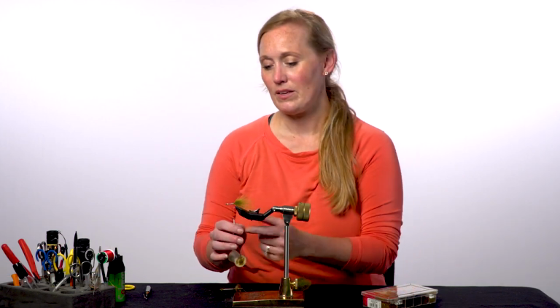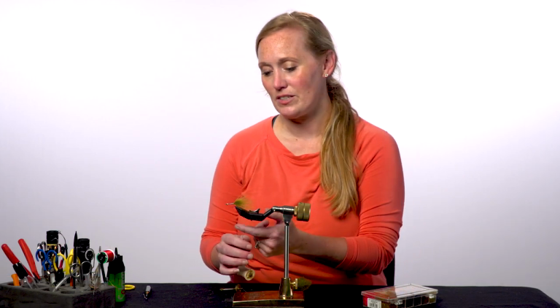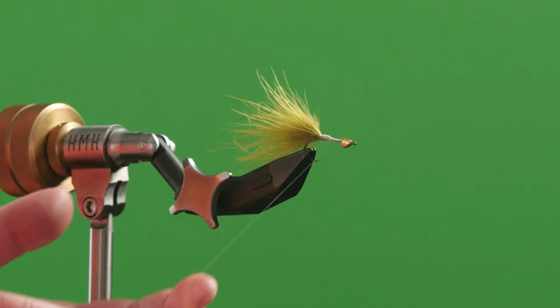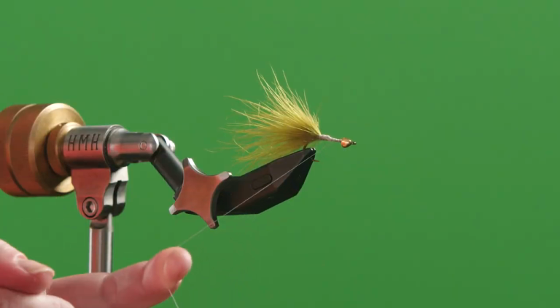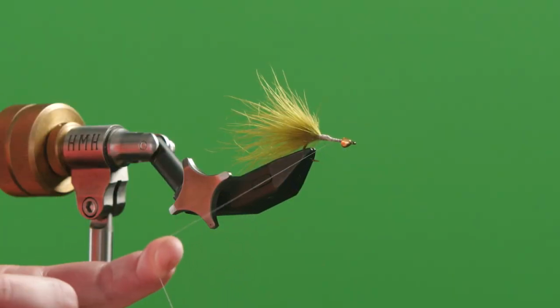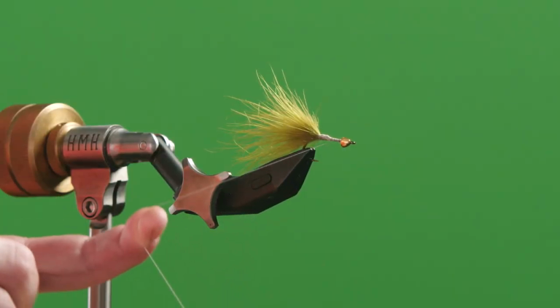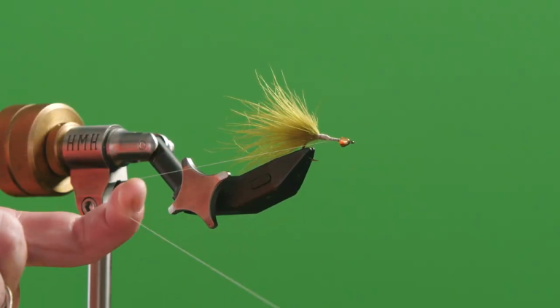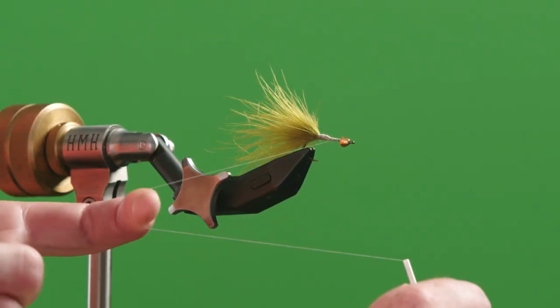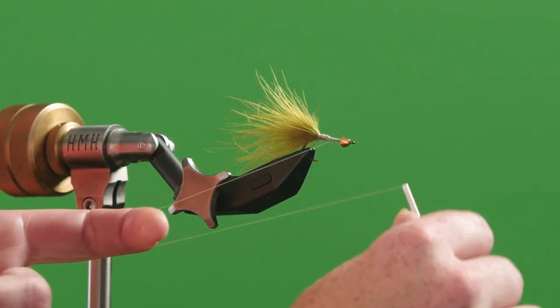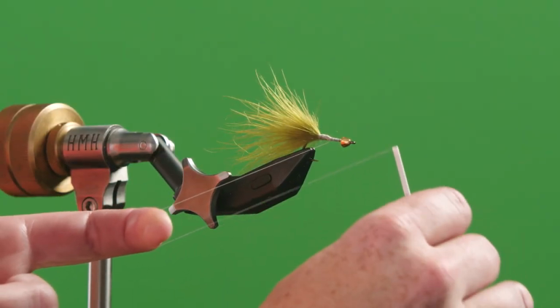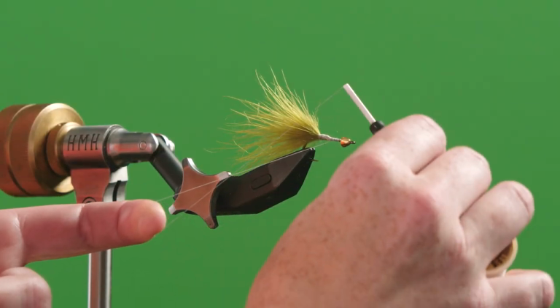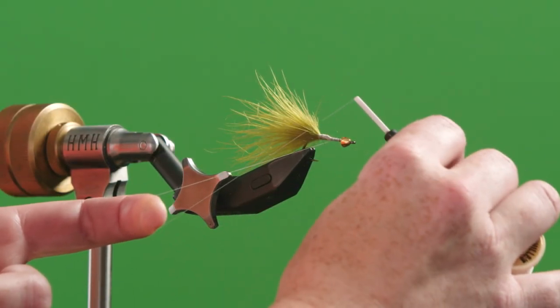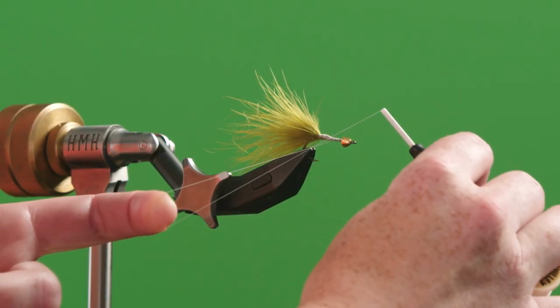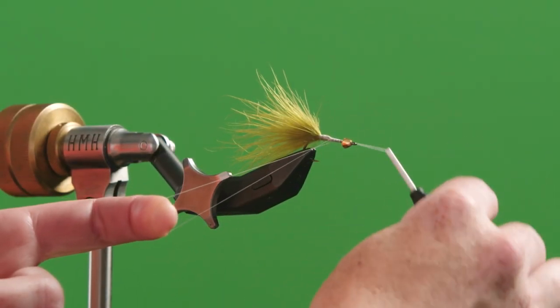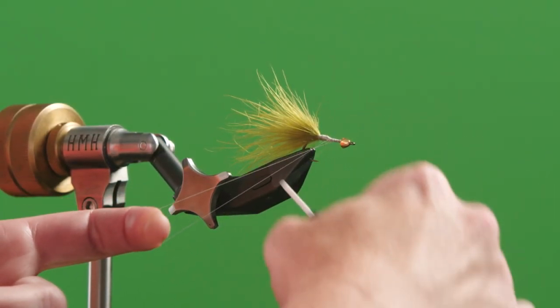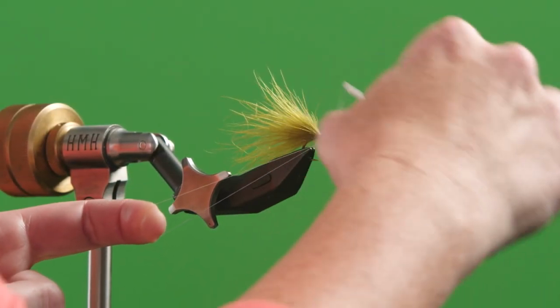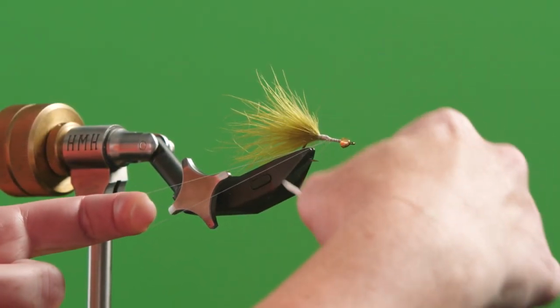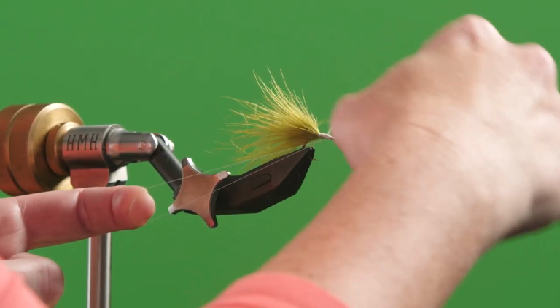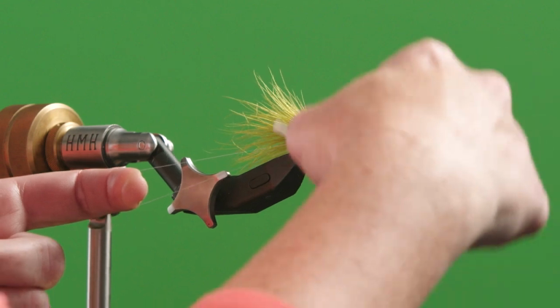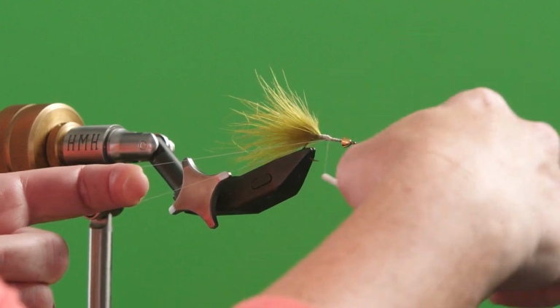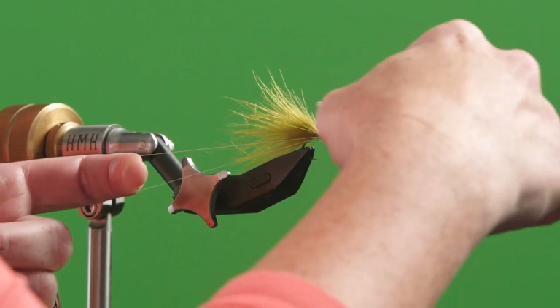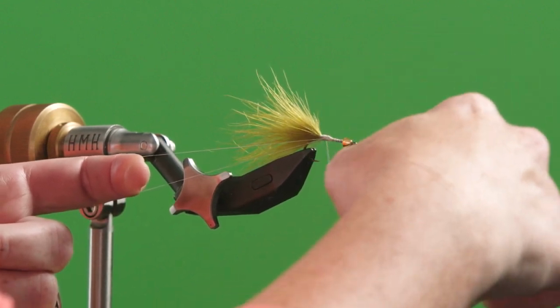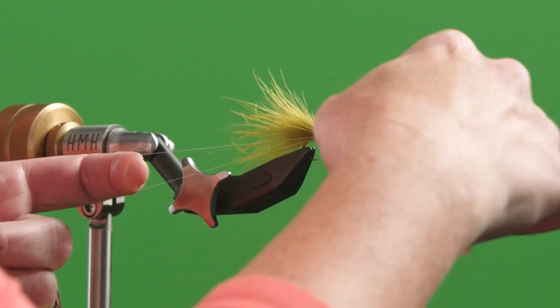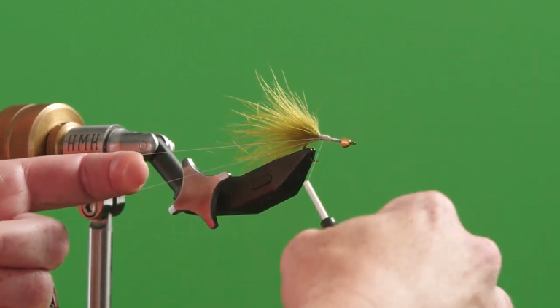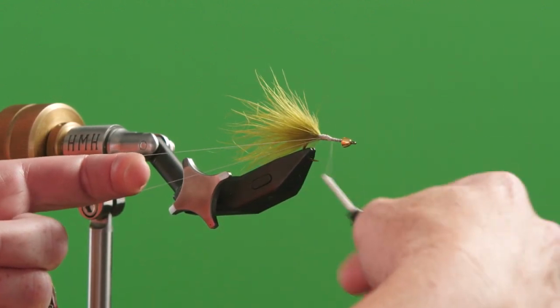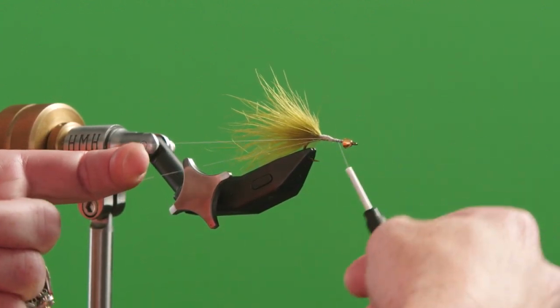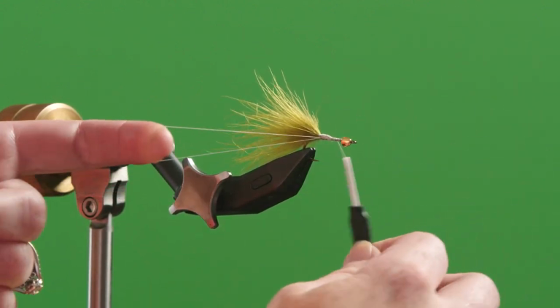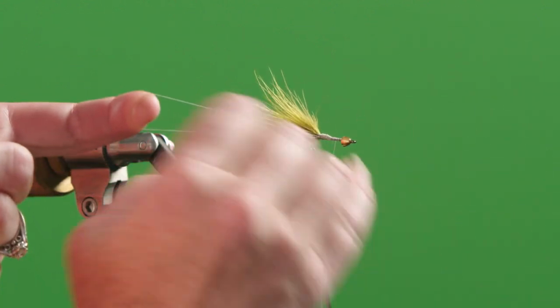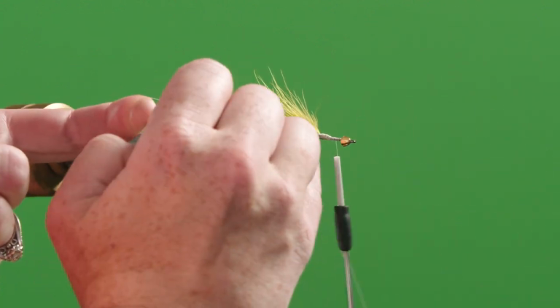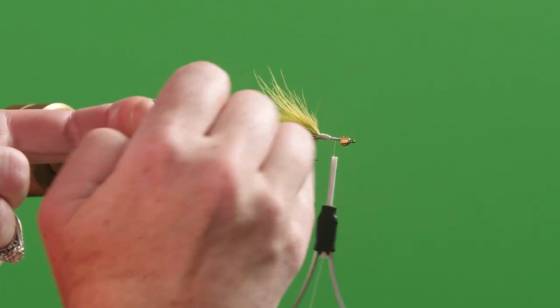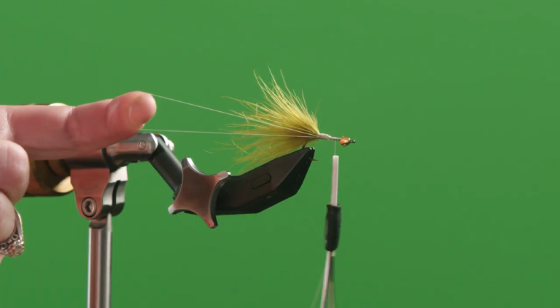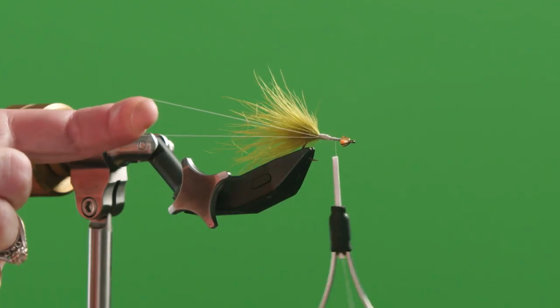You're going to start by threading your thread over your finger, back over the hook shank, and wrap backwards so that it forms a nice V right at the hook shank there.